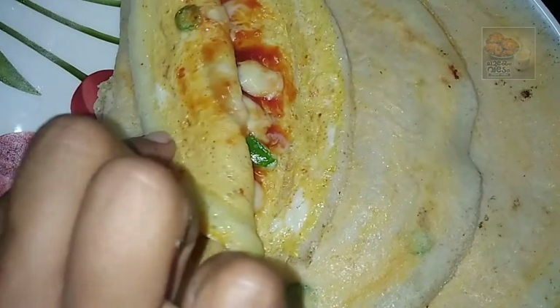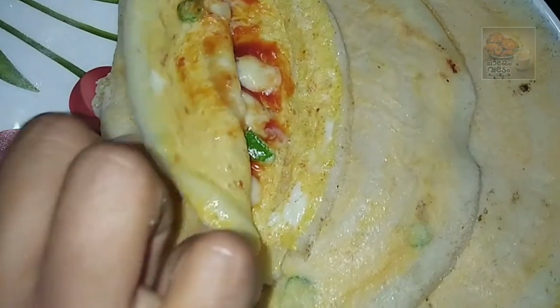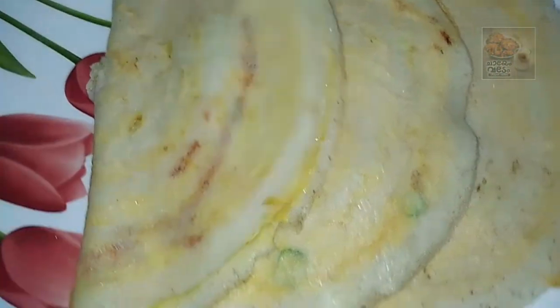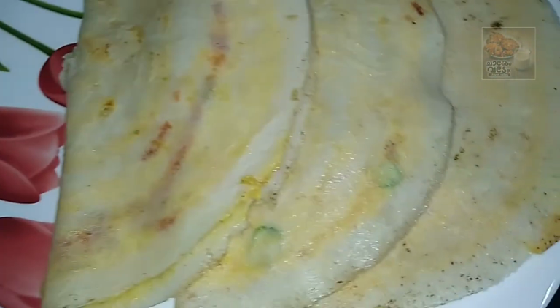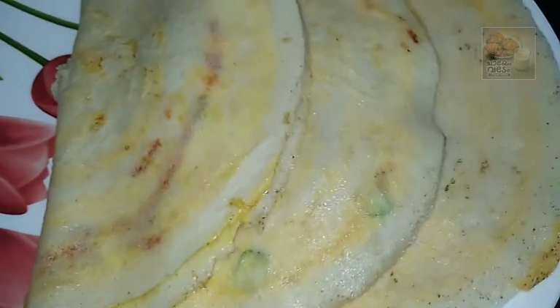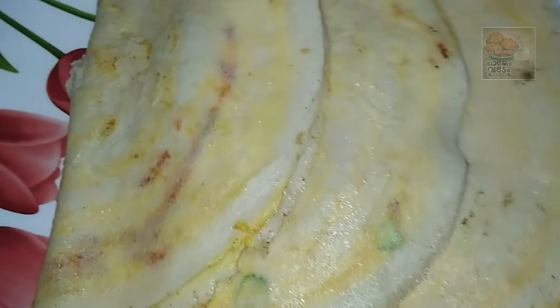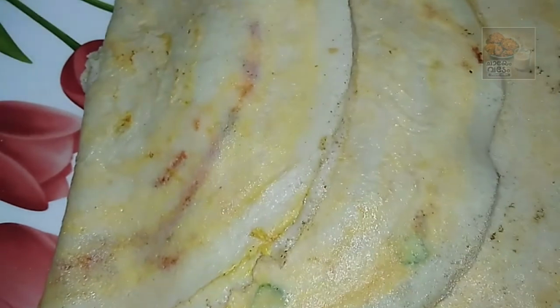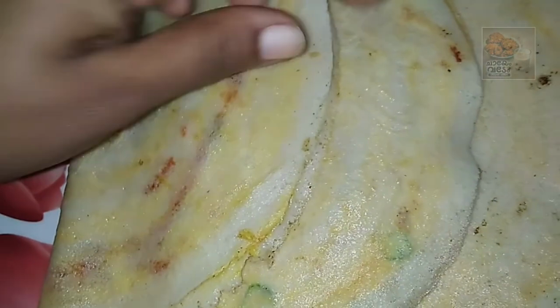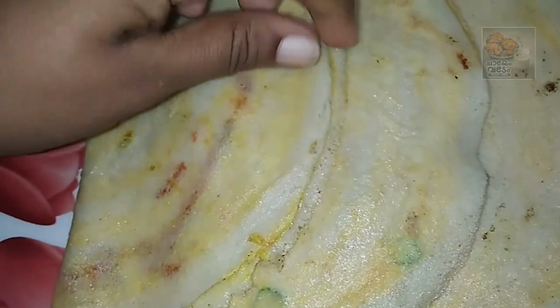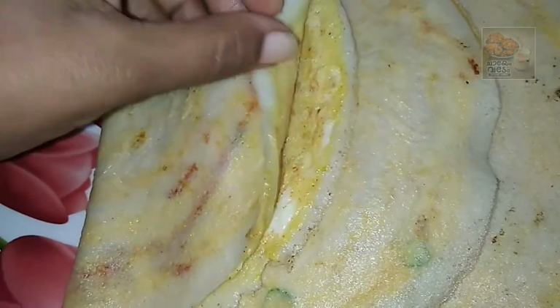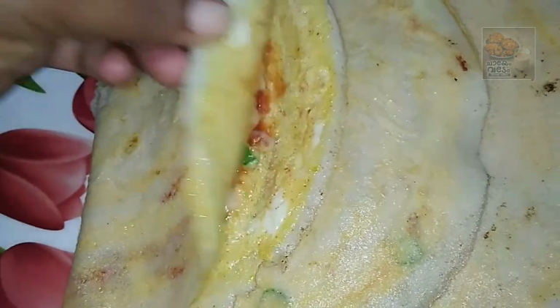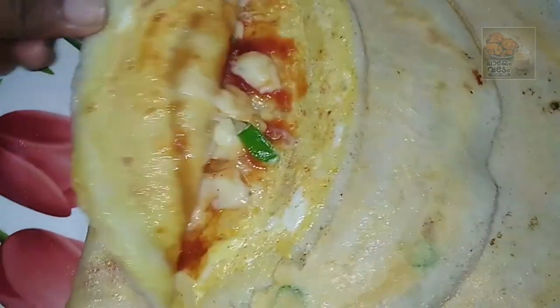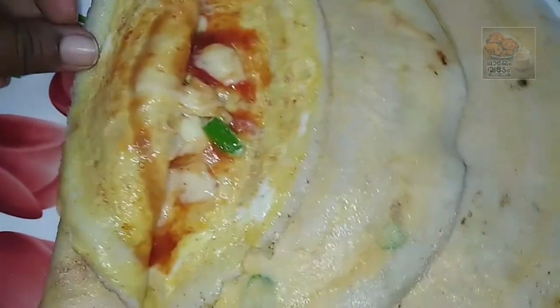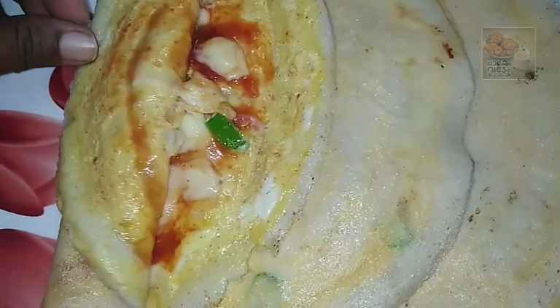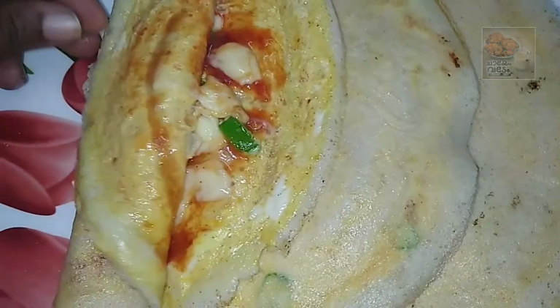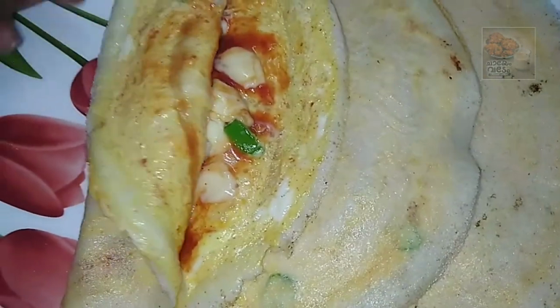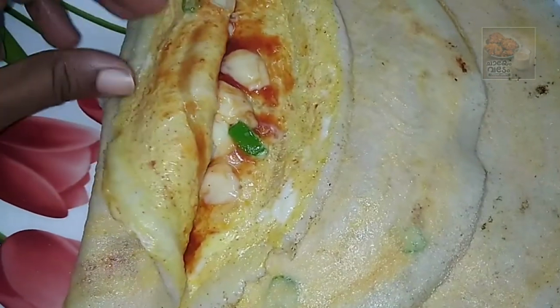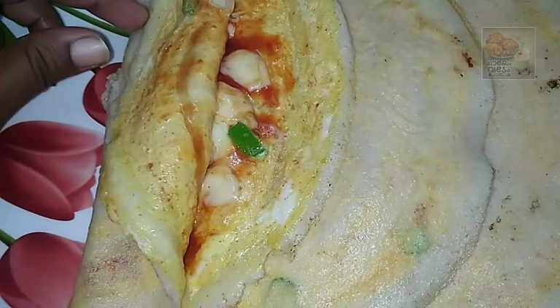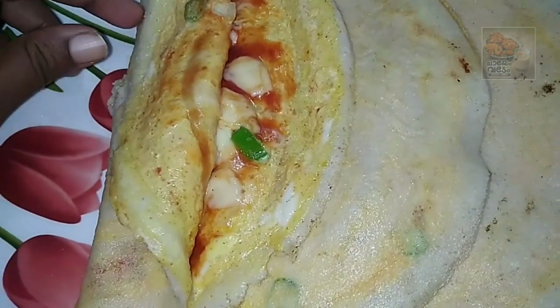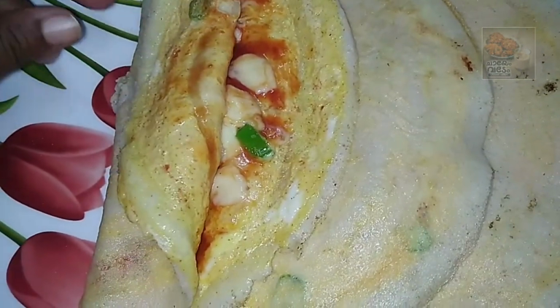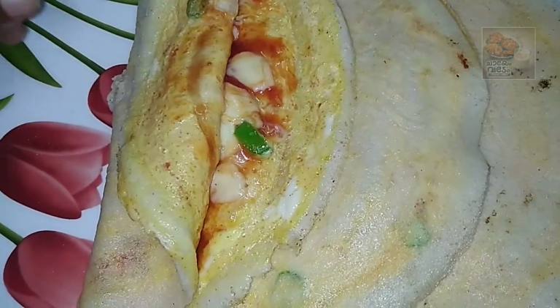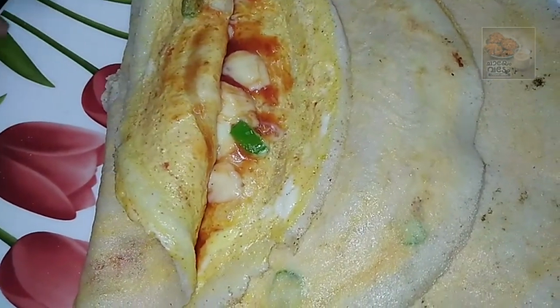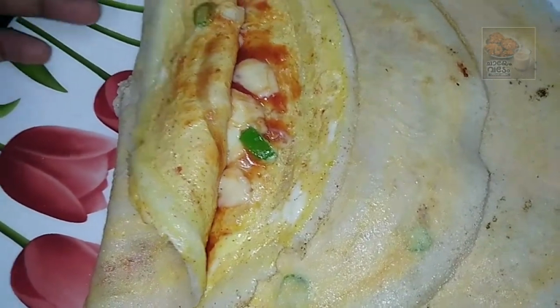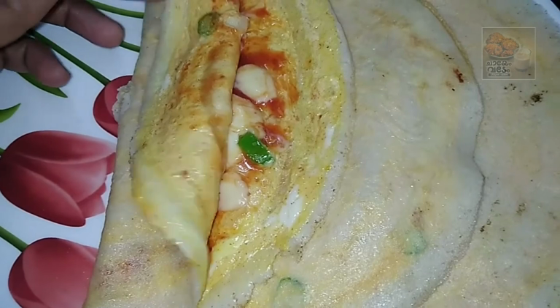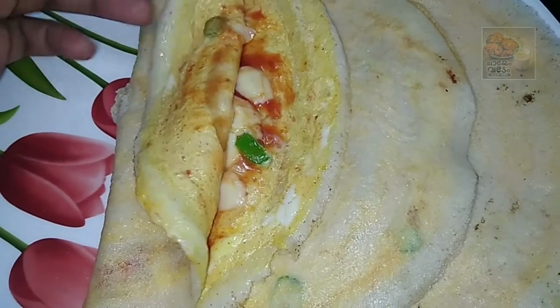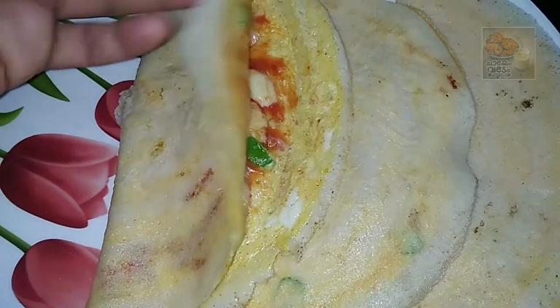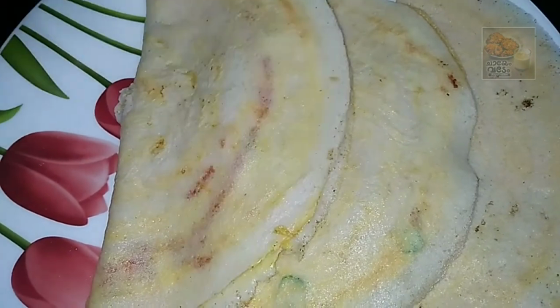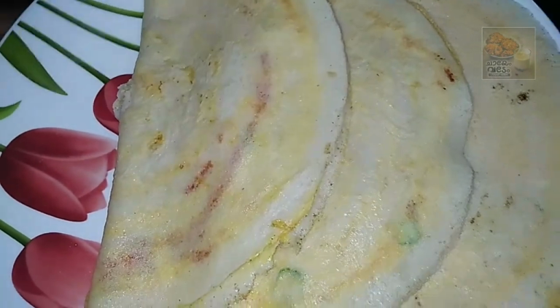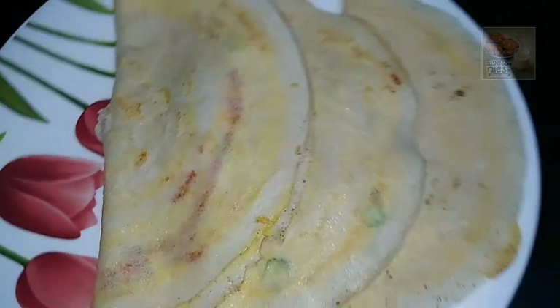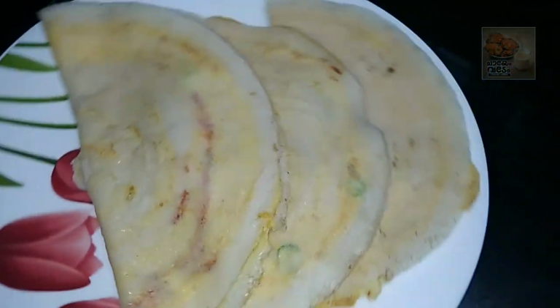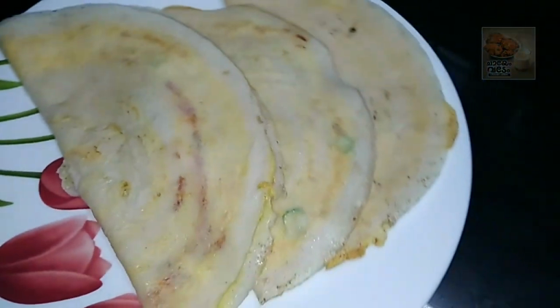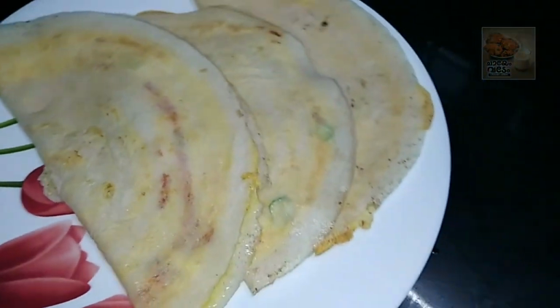We are ready to cook this dish. I will try to cook this dish. Thanks for watching. Bye!